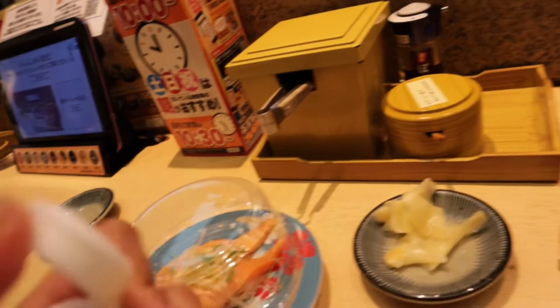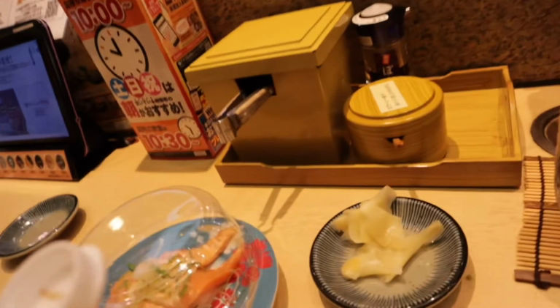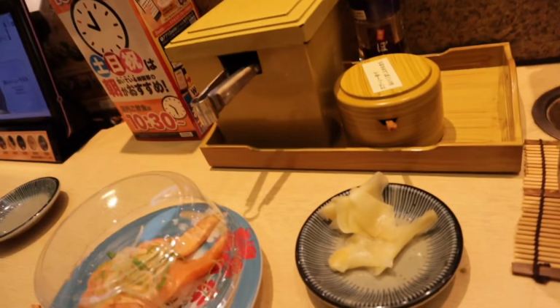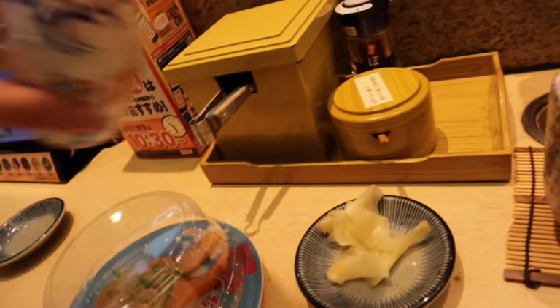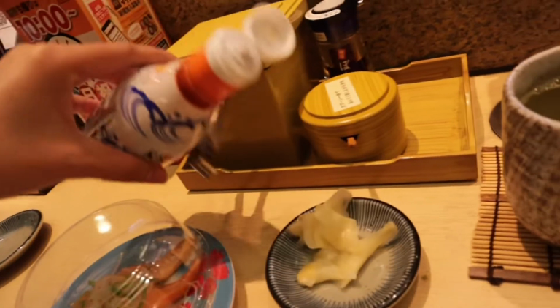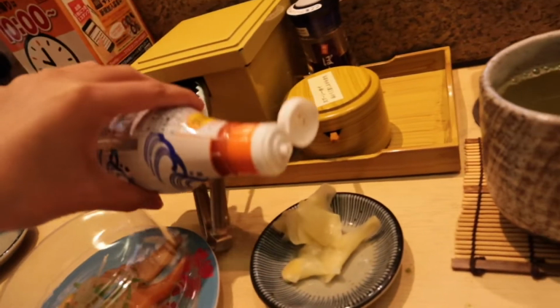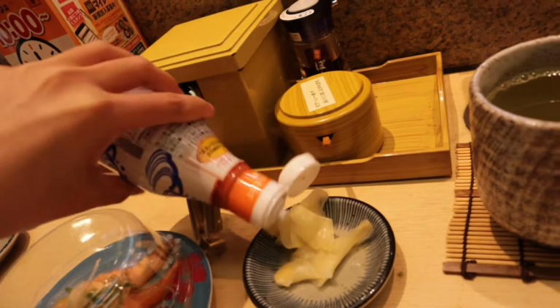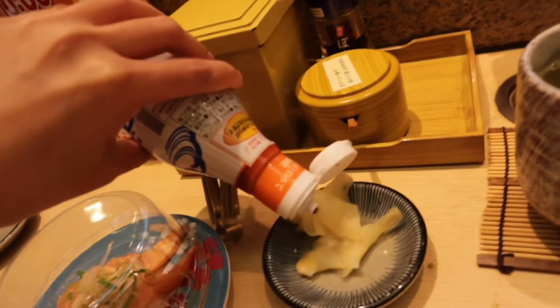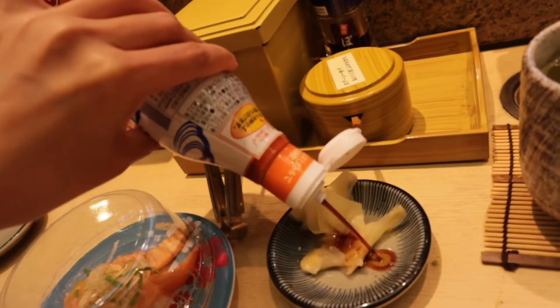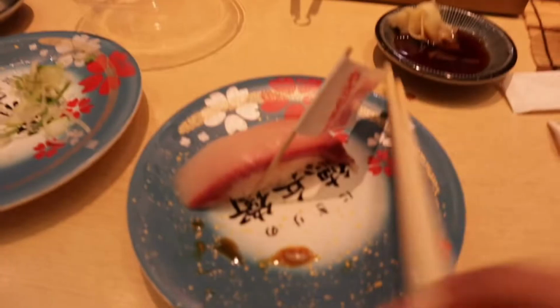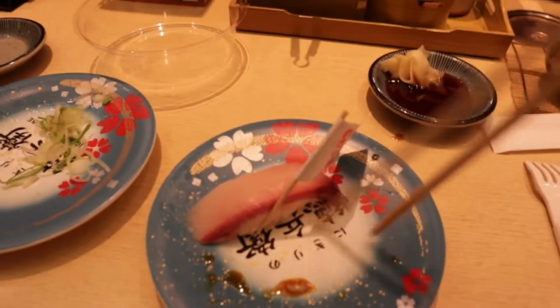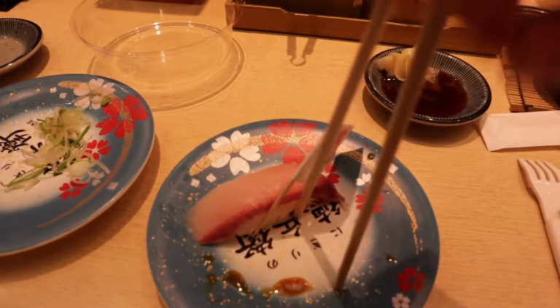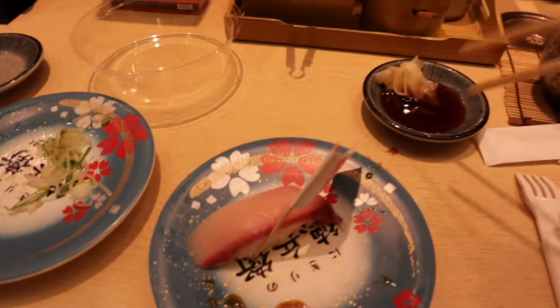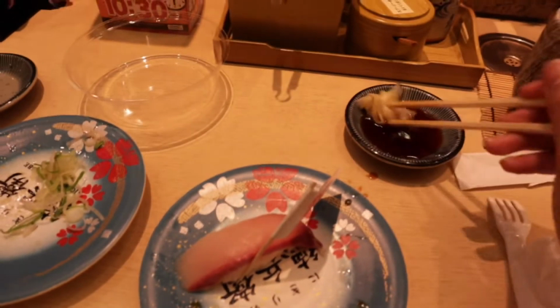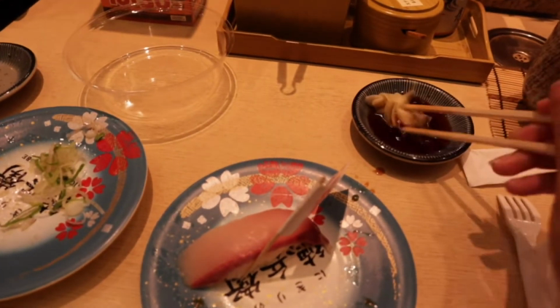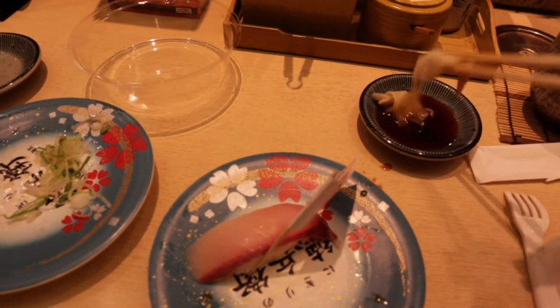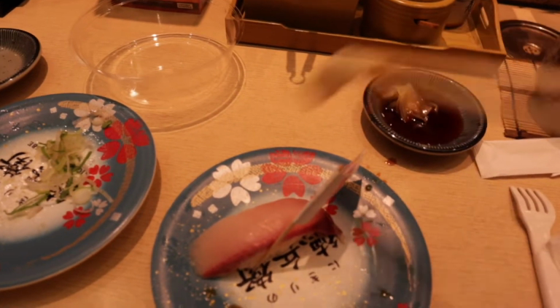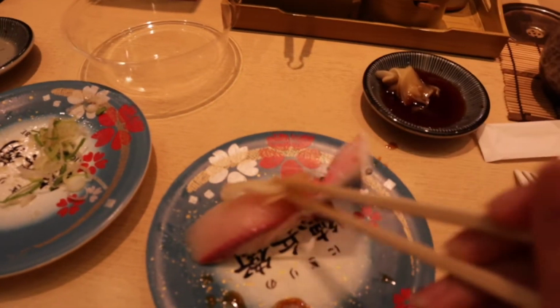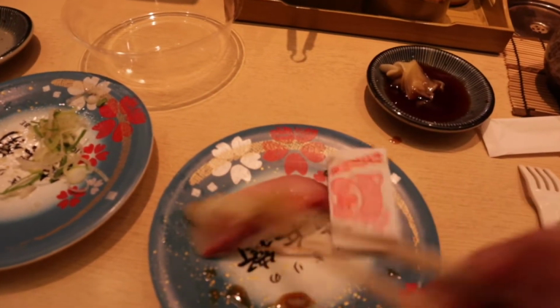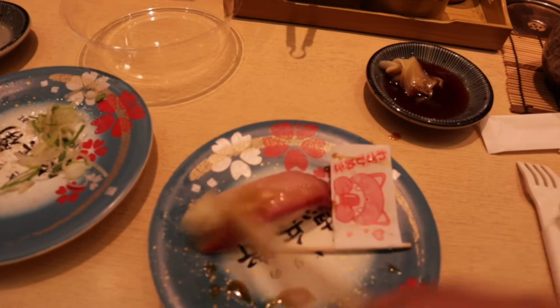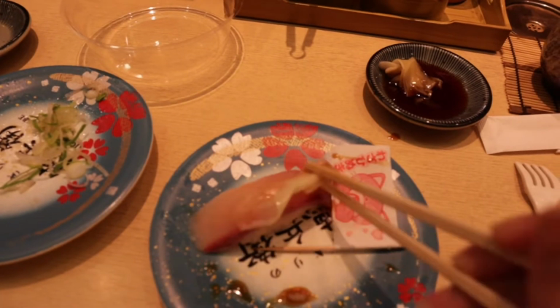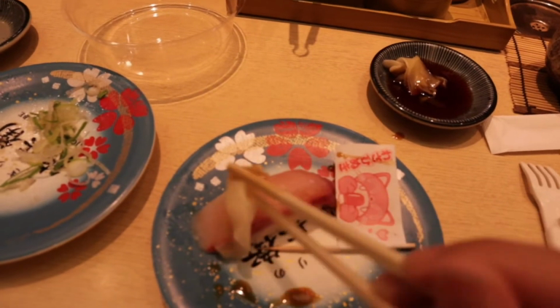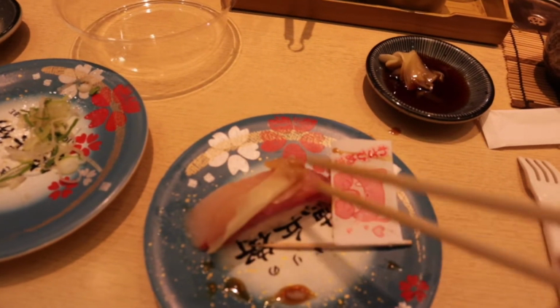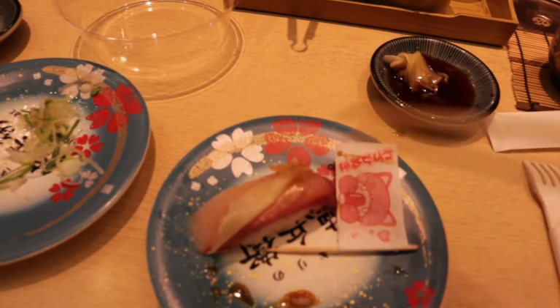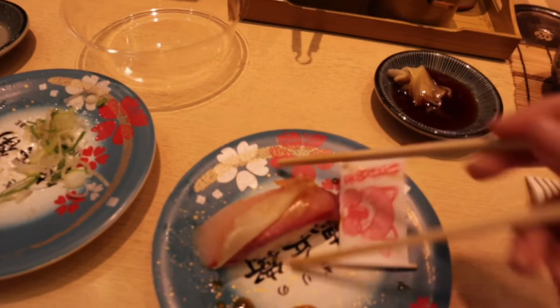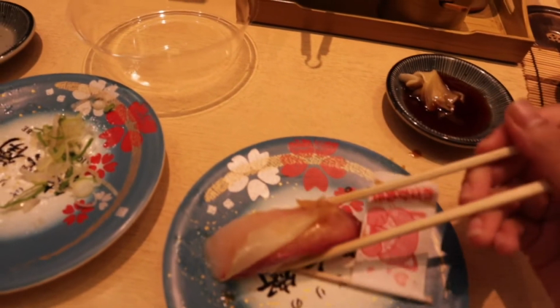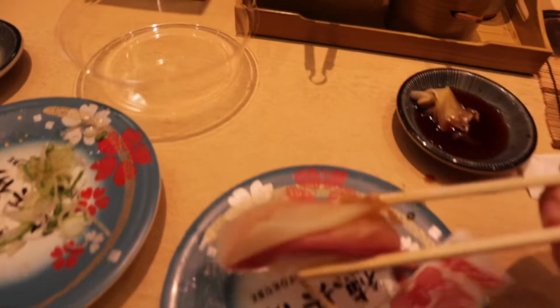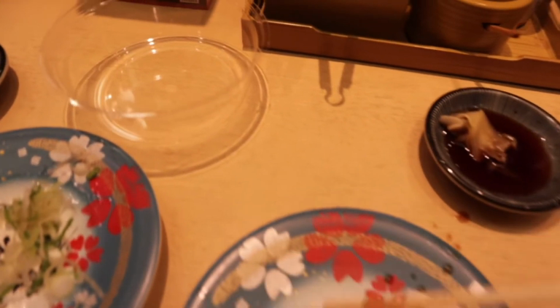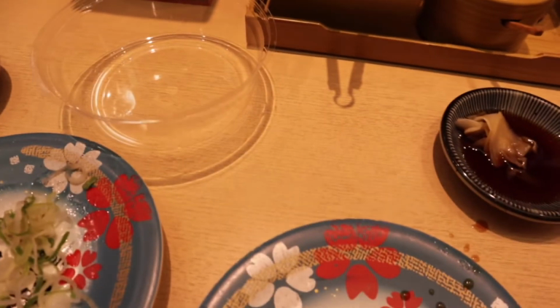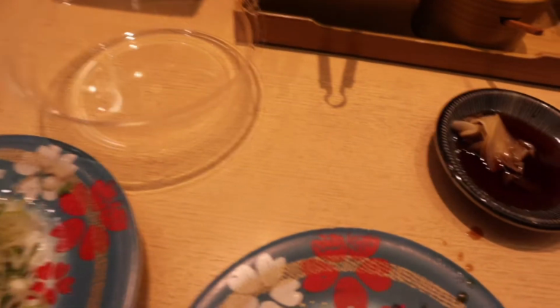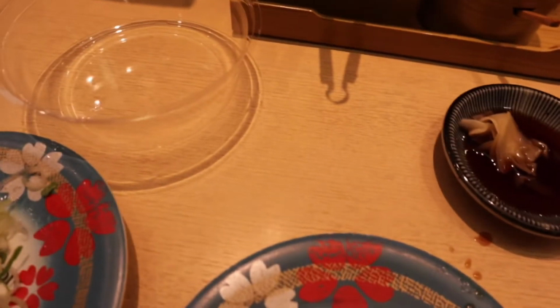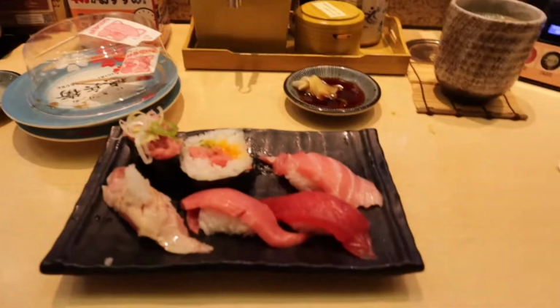Available po yan lahat in front of your seats — just get it because self-service po yan. This is how Japanese eat sushi every time. They put ginger on top of sushi and then bite. Yummy!